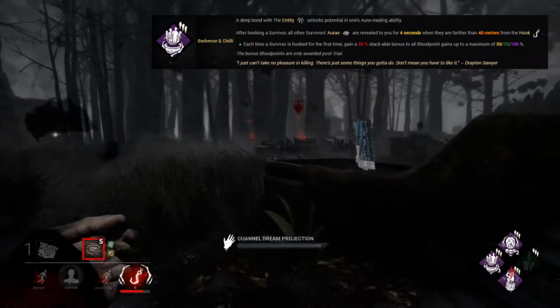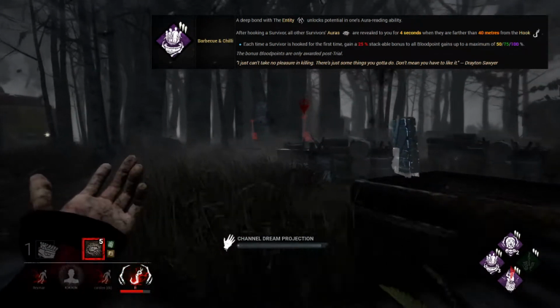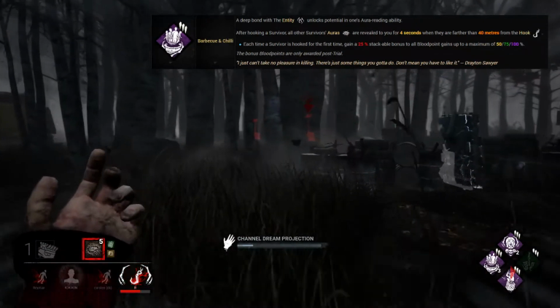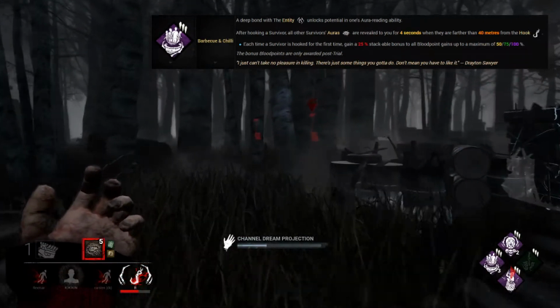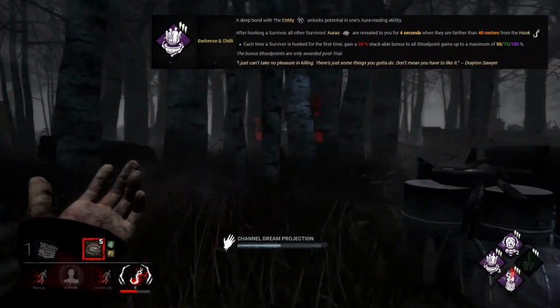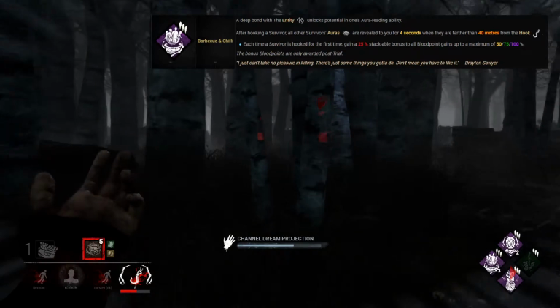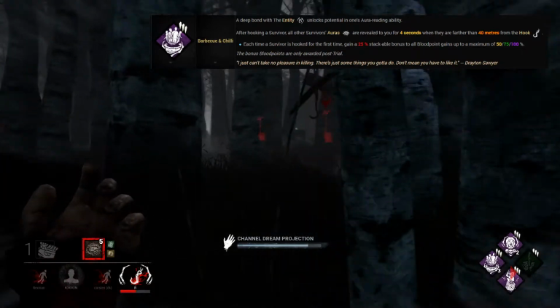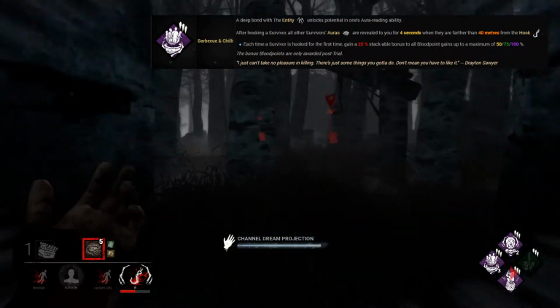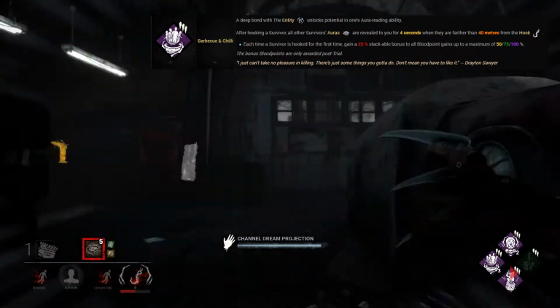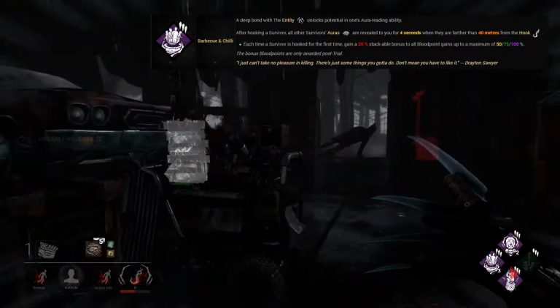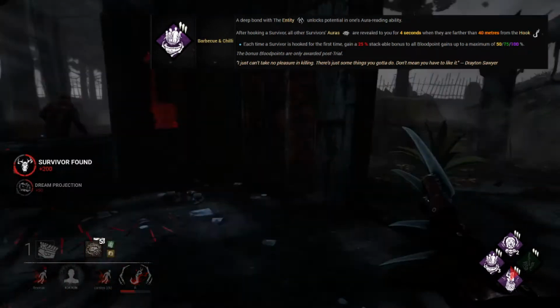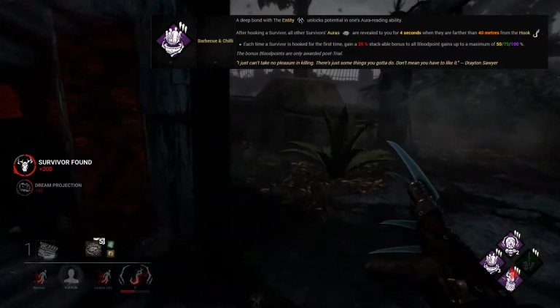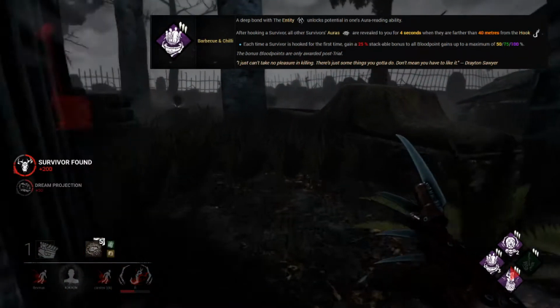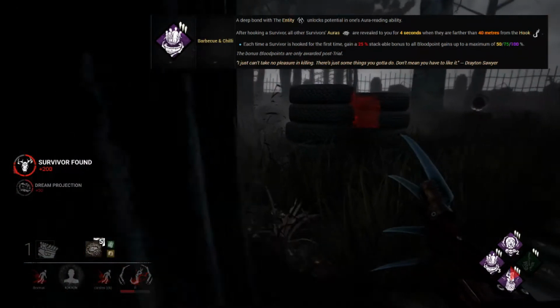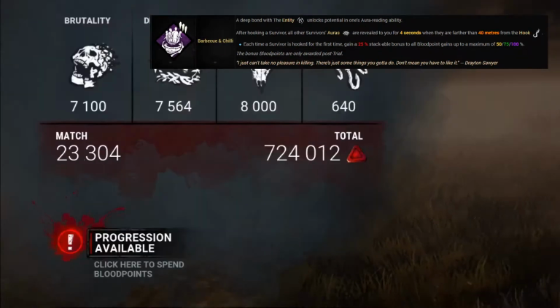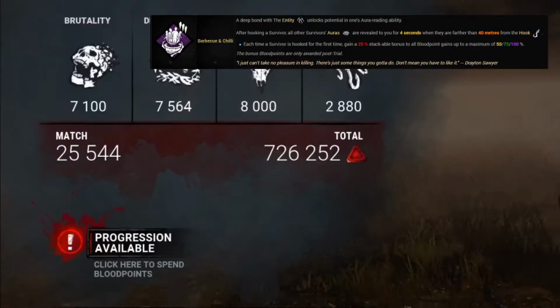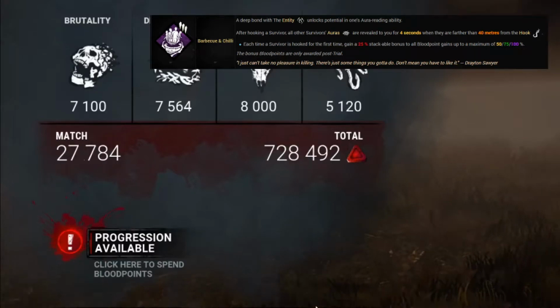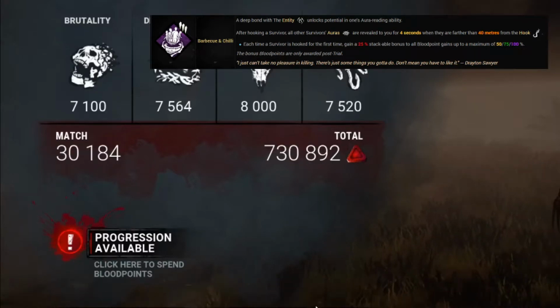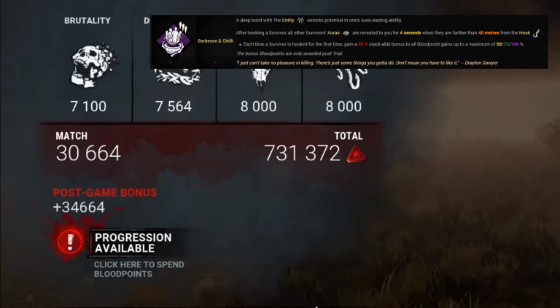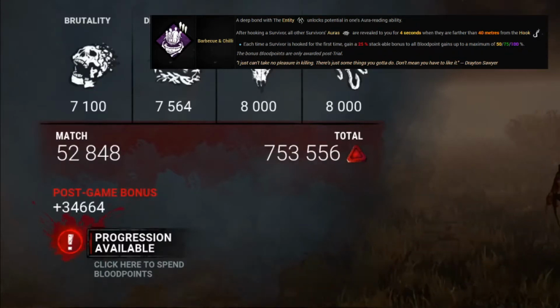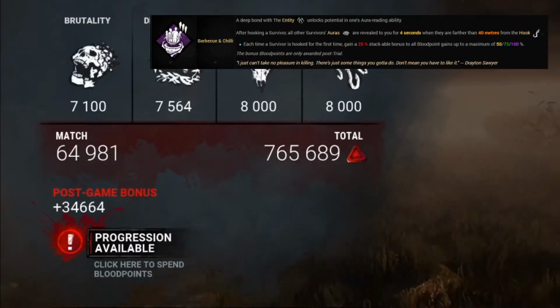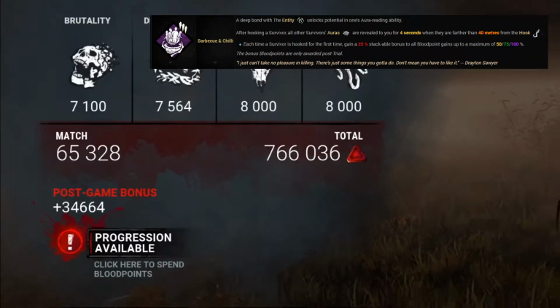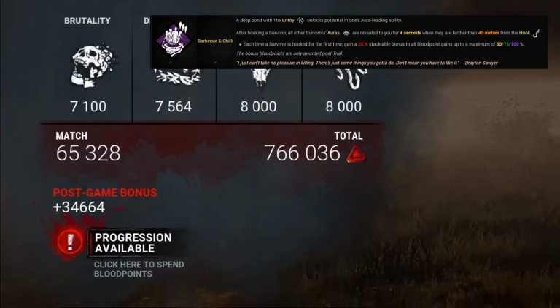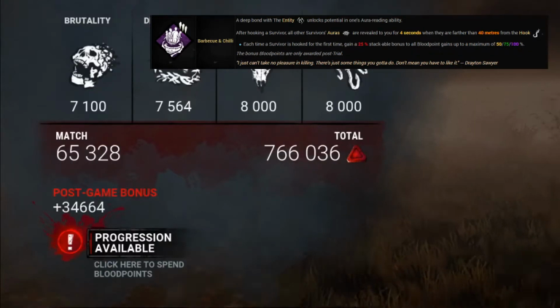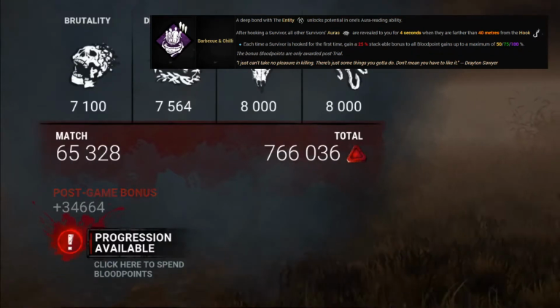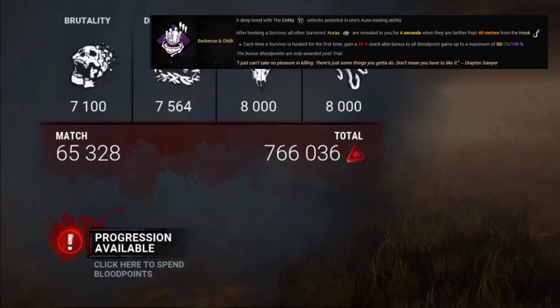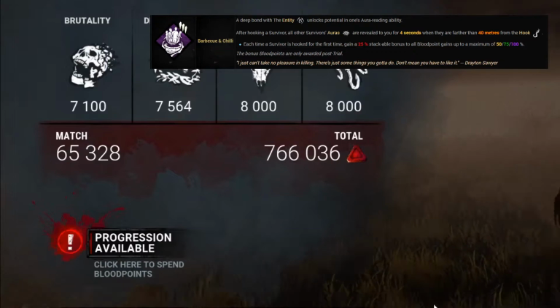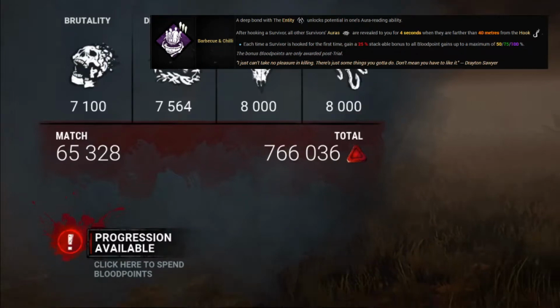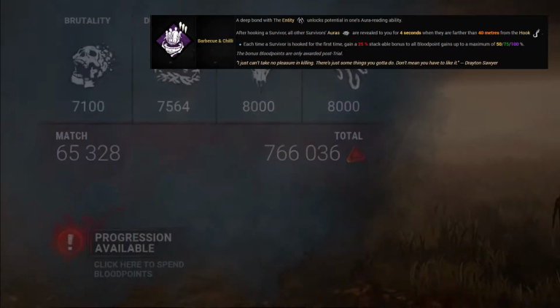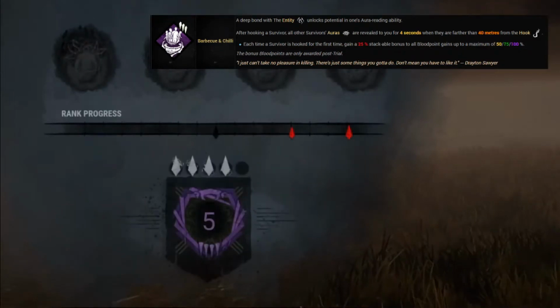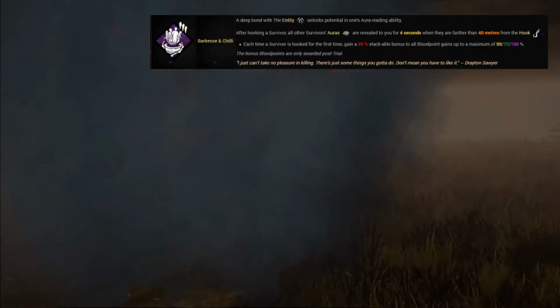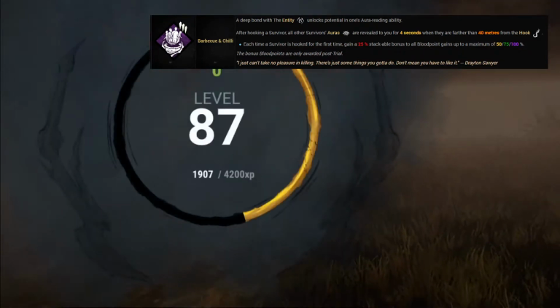You get to see what survivors are doing for 4 seconds, giving you vital information to continue the hunt and apply pressure — and you're going to earn more blood points. This makes BBQ one of the most popular perks in any killer build, and a great way to move from location to location applying pressure and ultimately getting those kills.